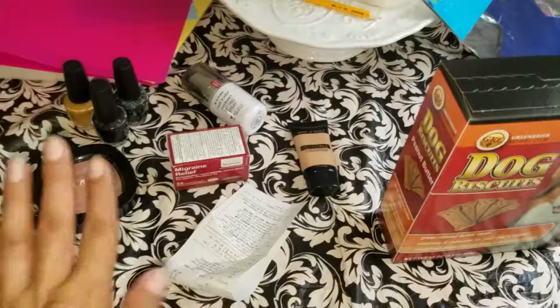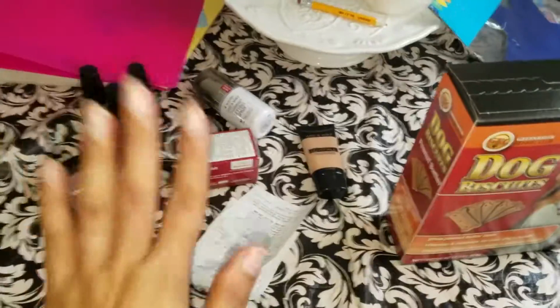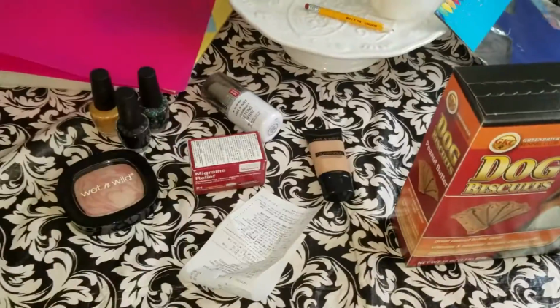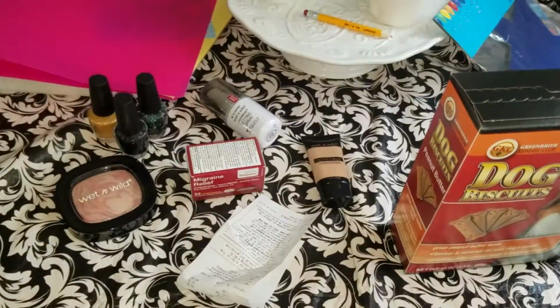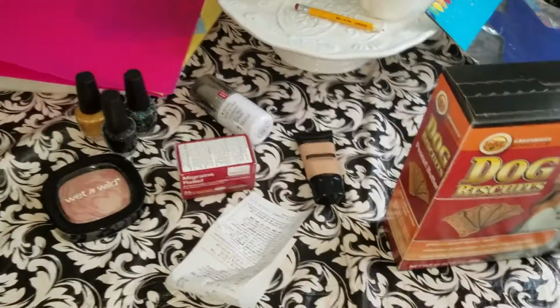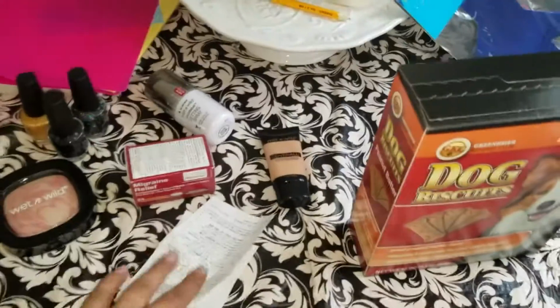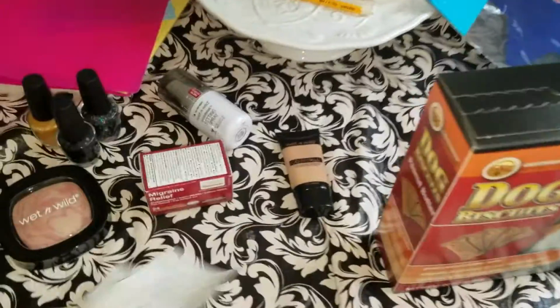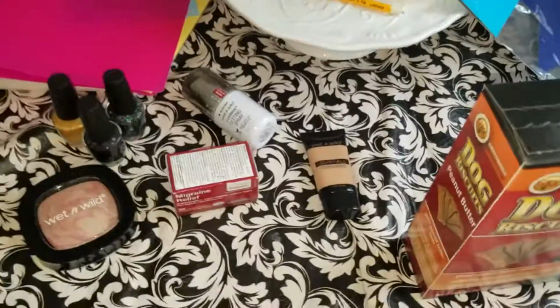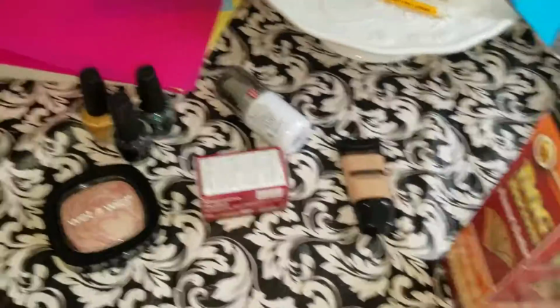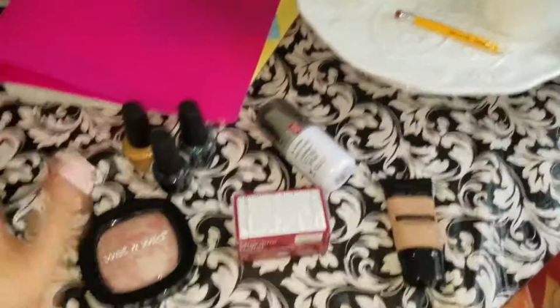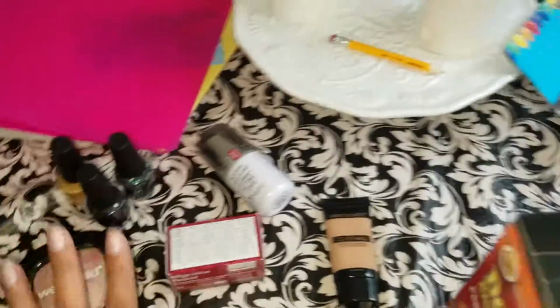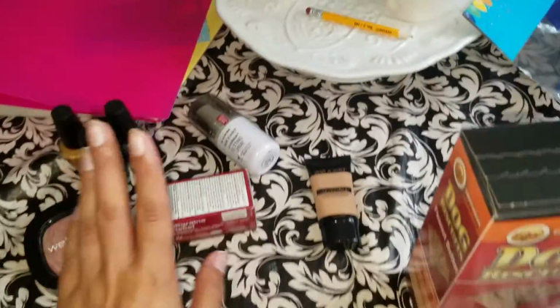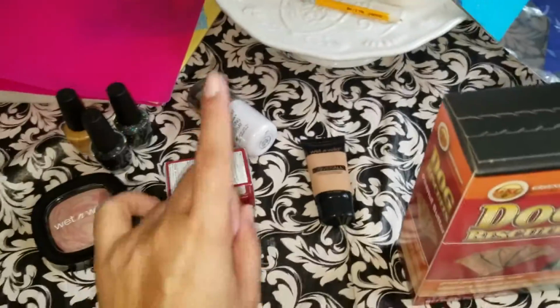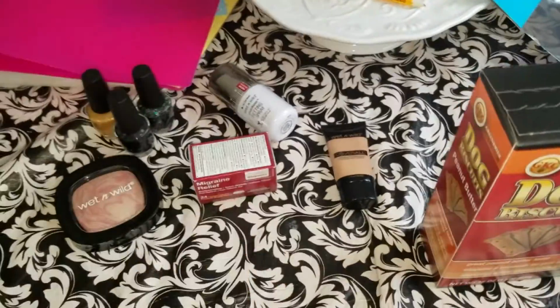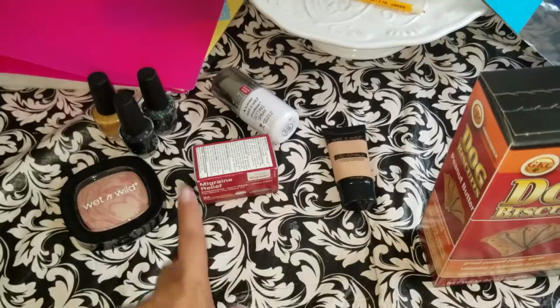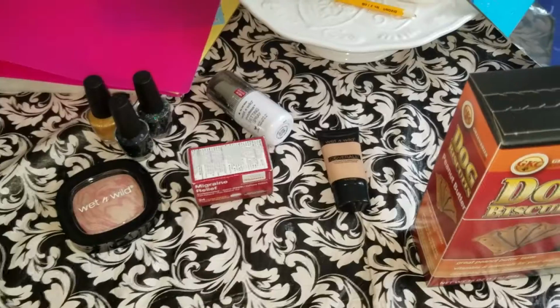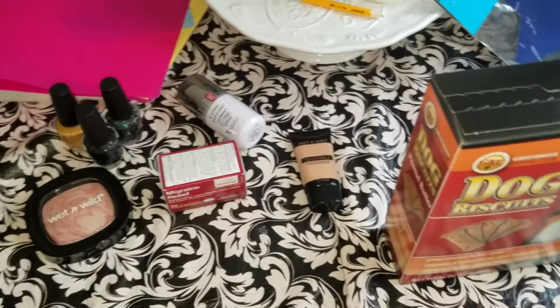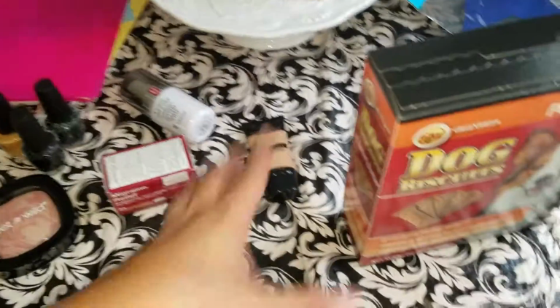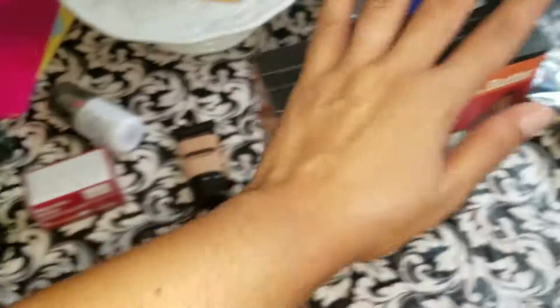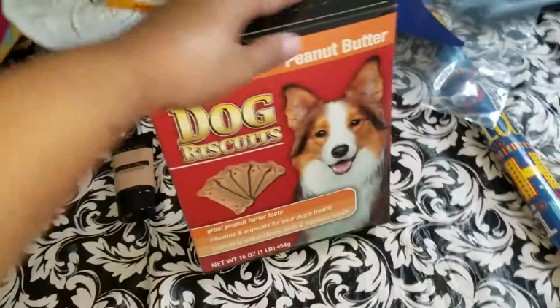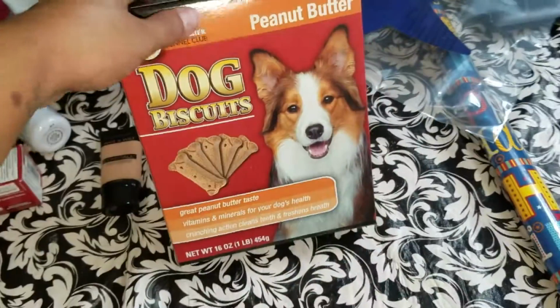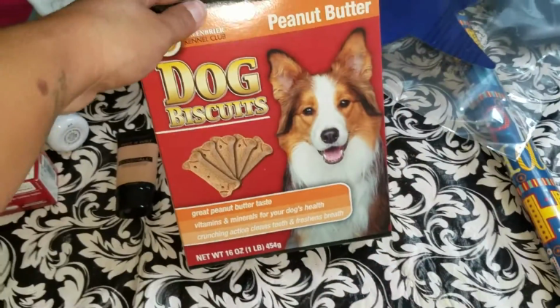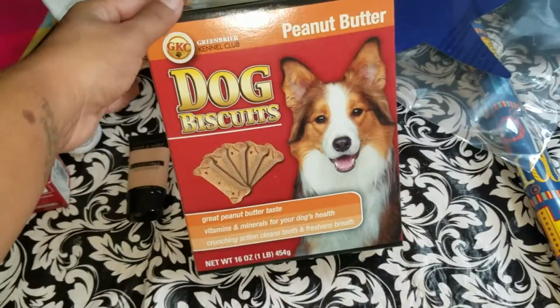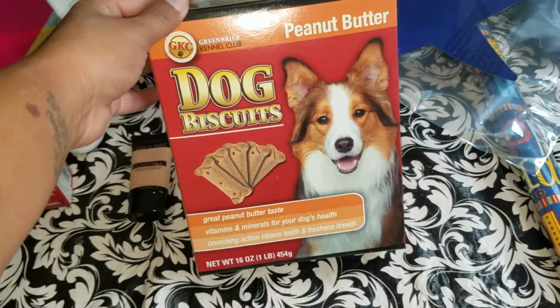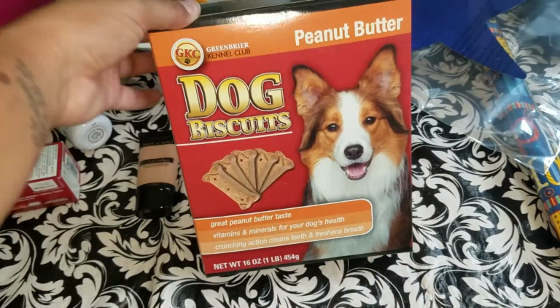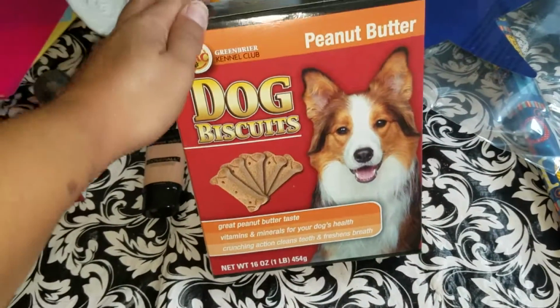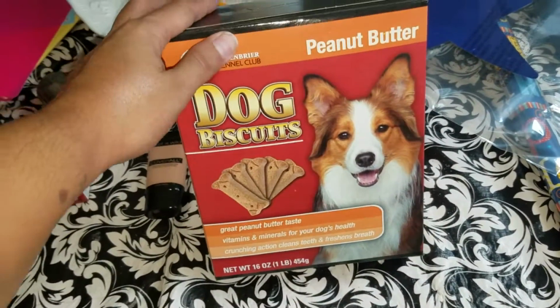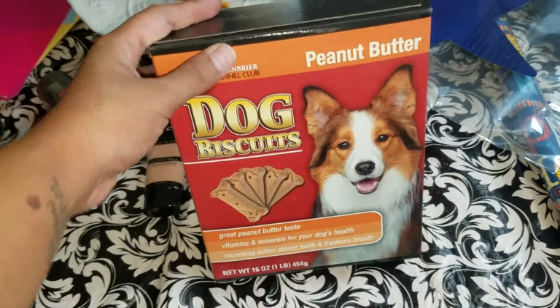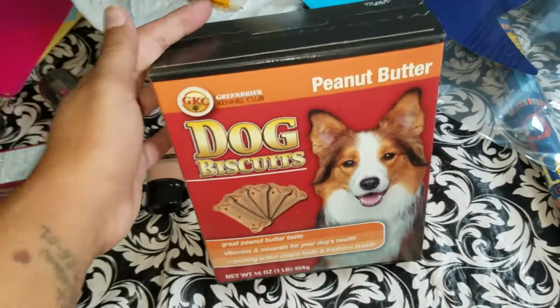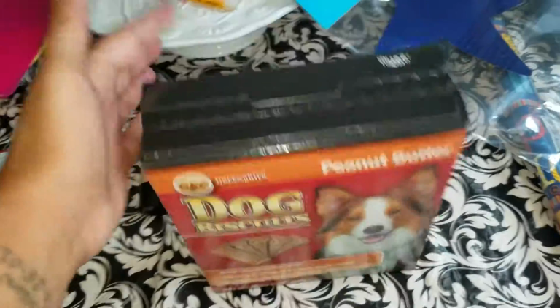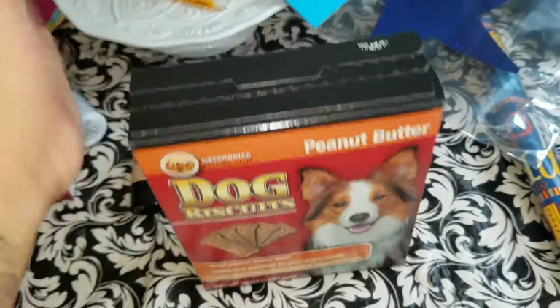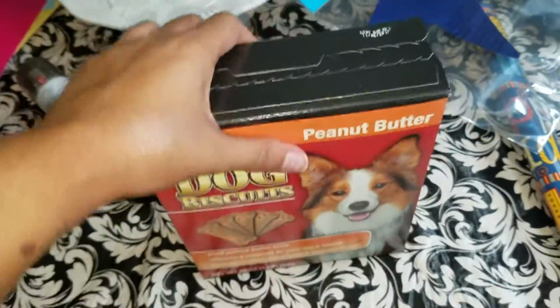So I'm finally doing a haul video. I went to Walgreens and Dollar Tree. So I got the dog some peanut butter doggy biscuits. I forgot he bought them a pack.